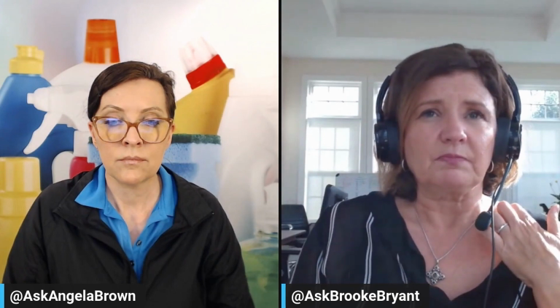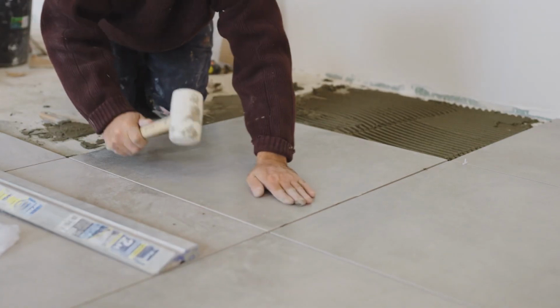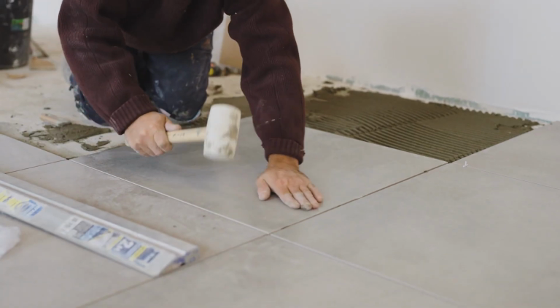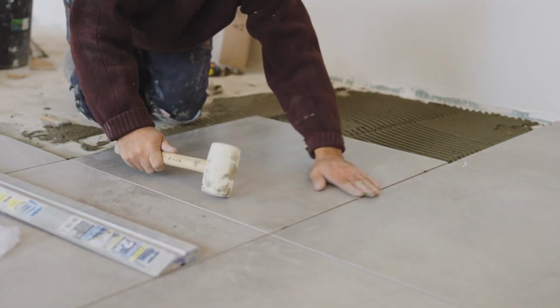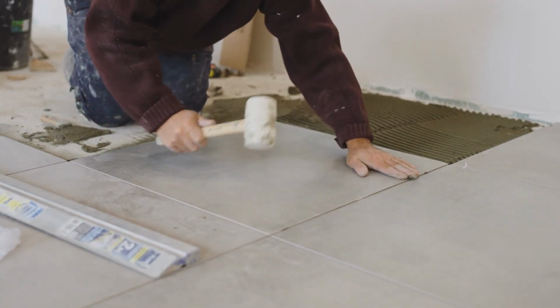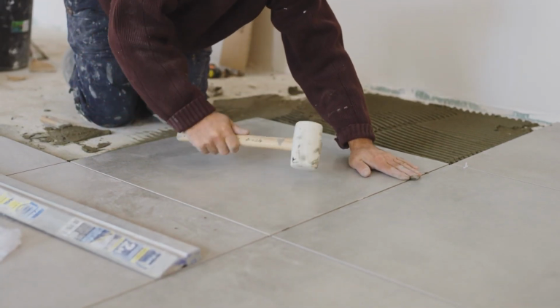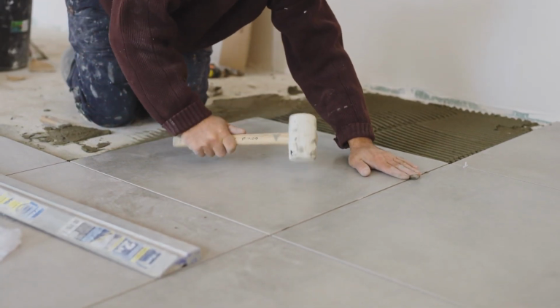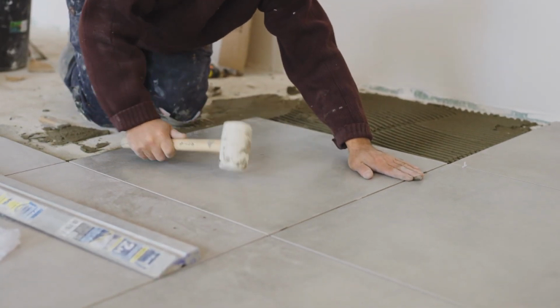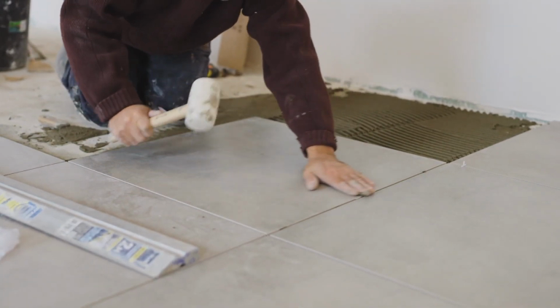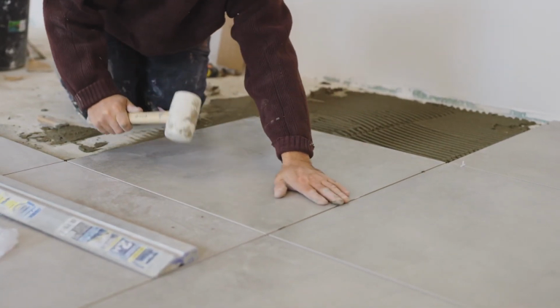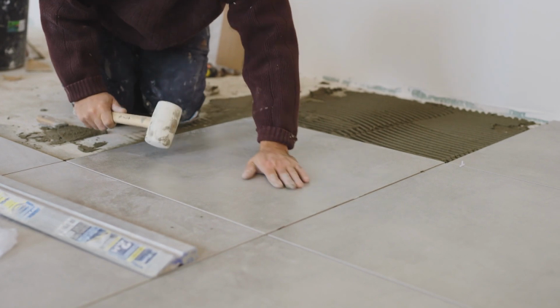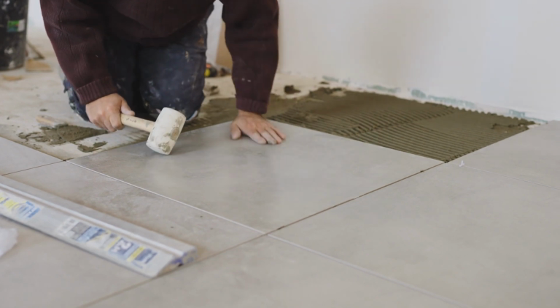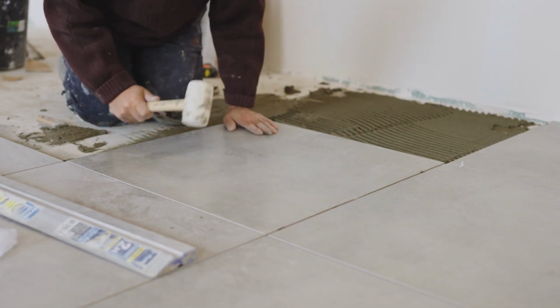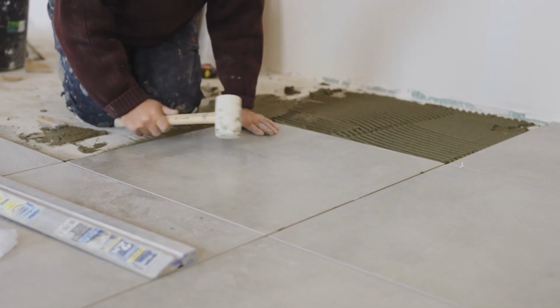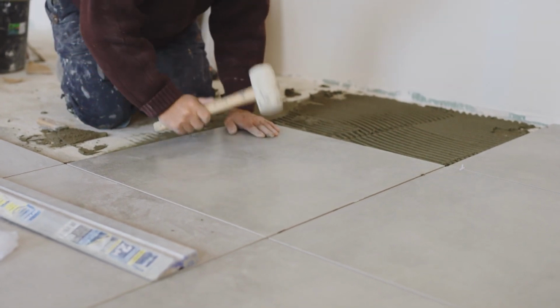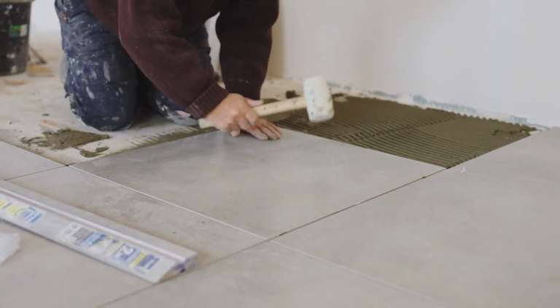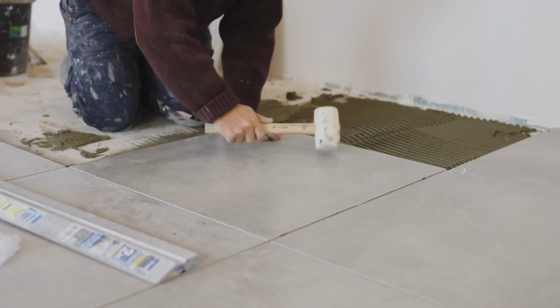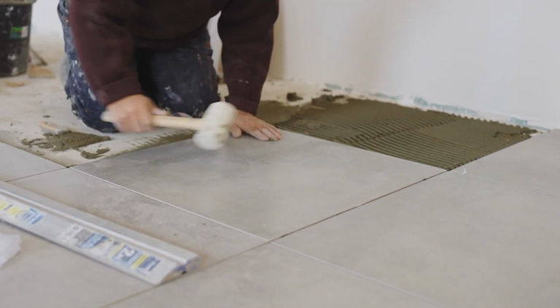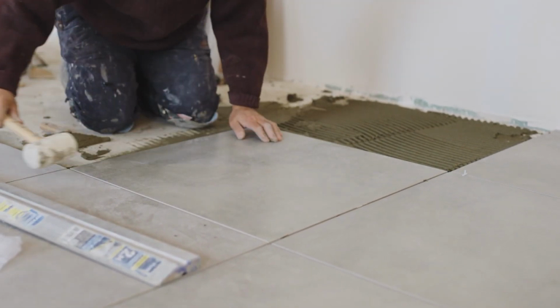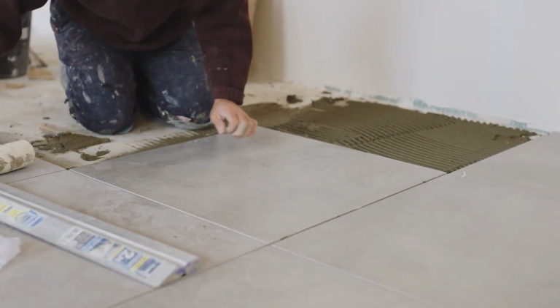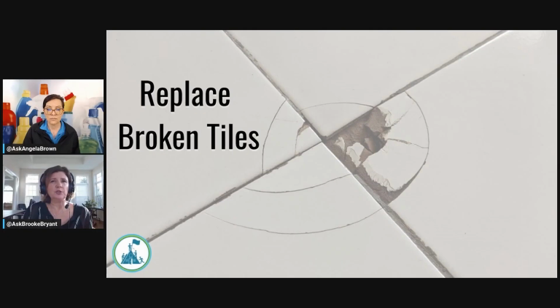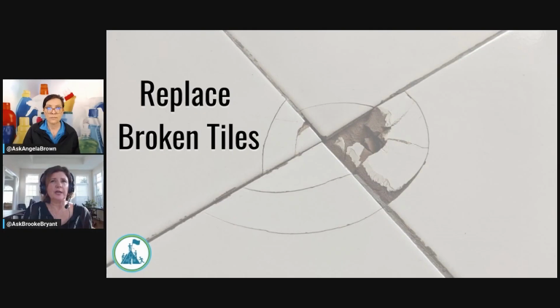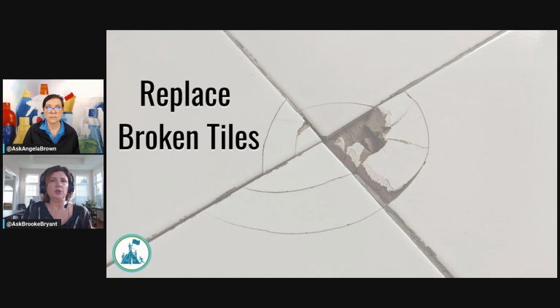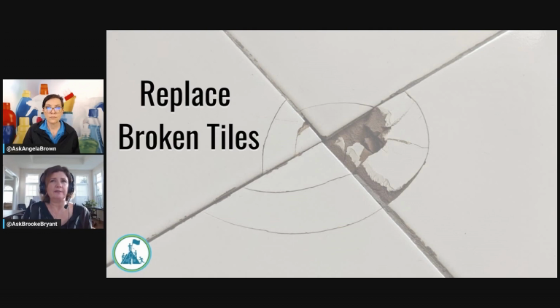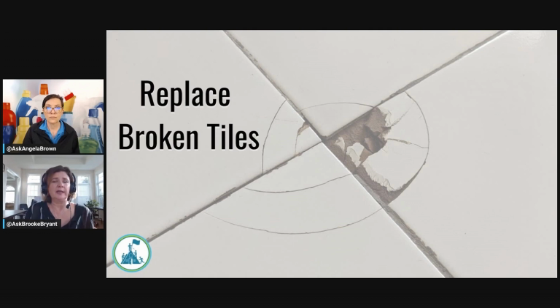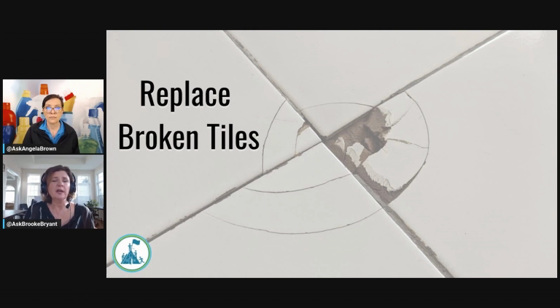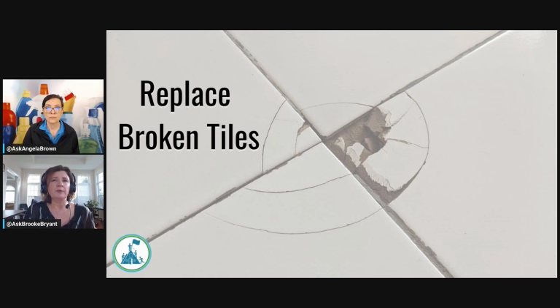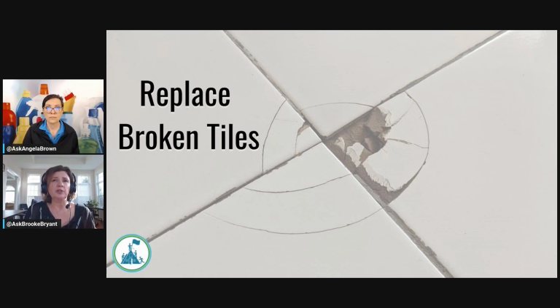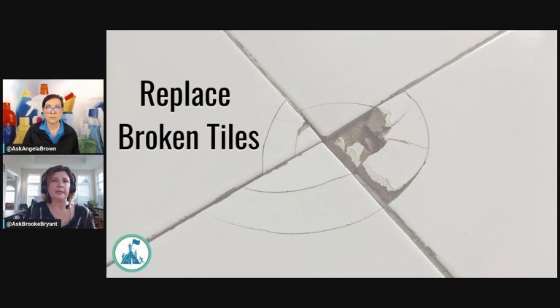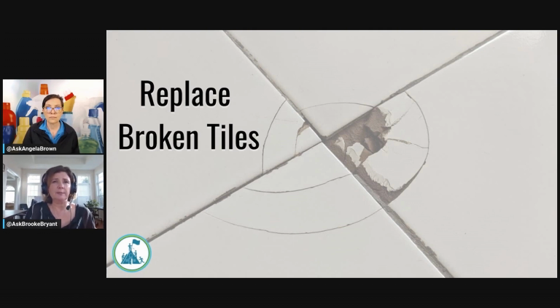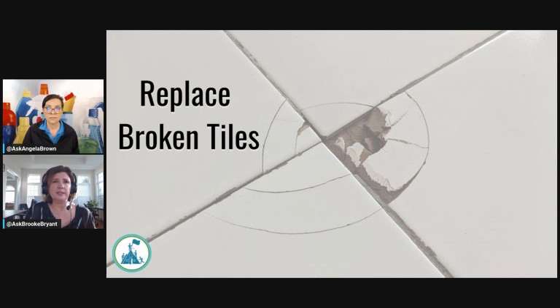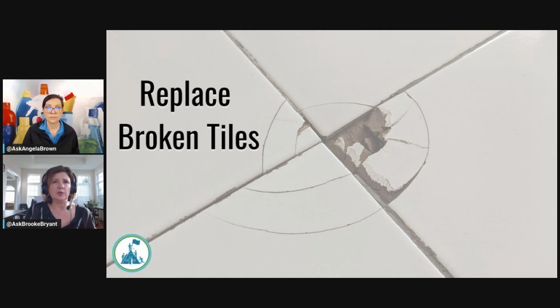If you have broken grout in your bathroom or a broken tile, try and fix those. These are things that you can do yourself without needing to get a professional in to do it.